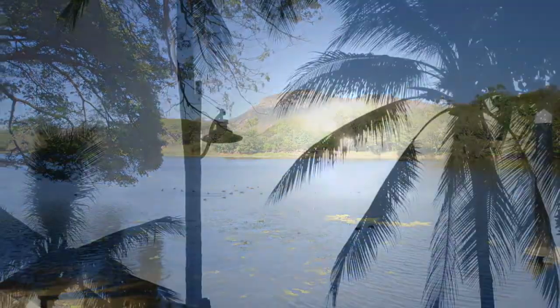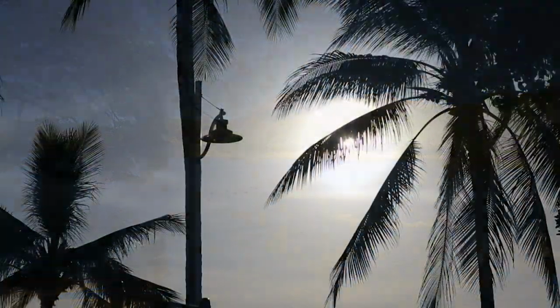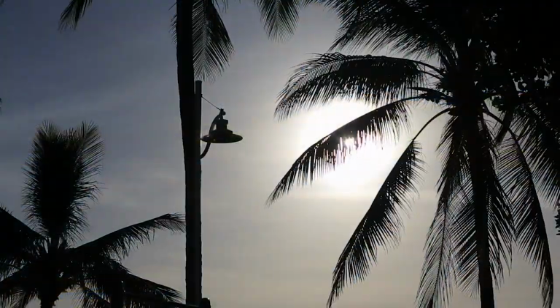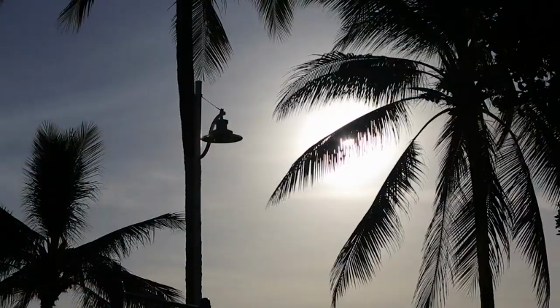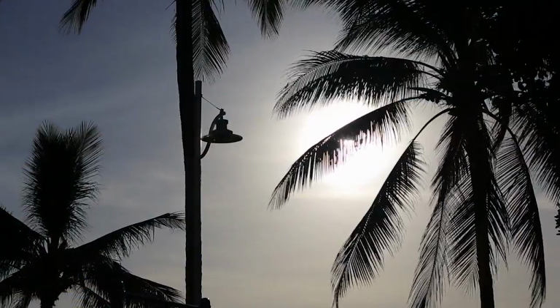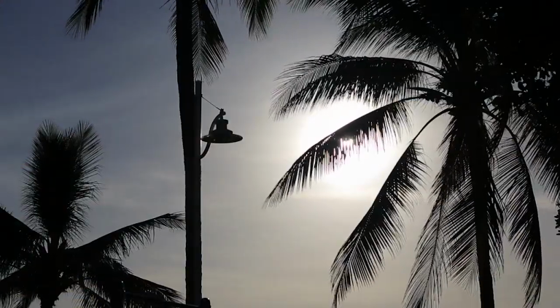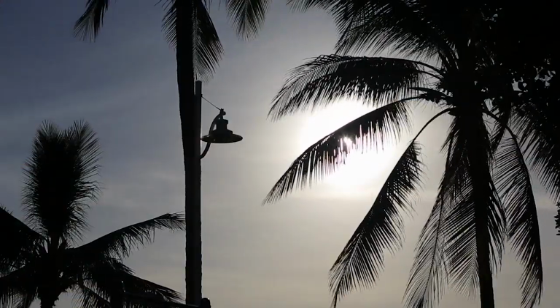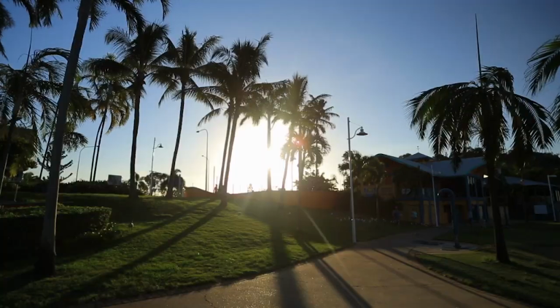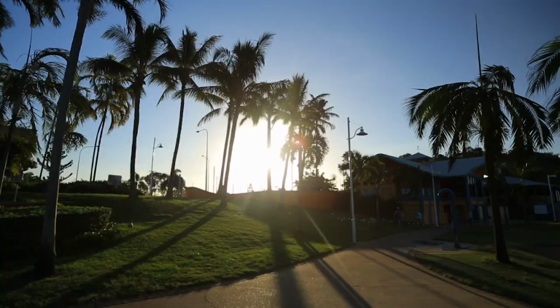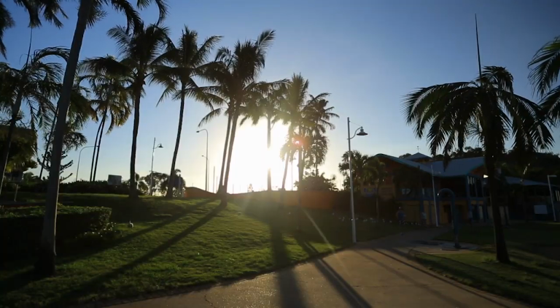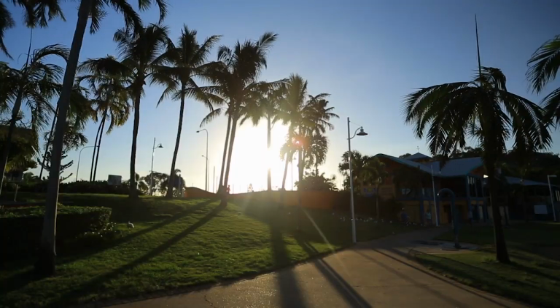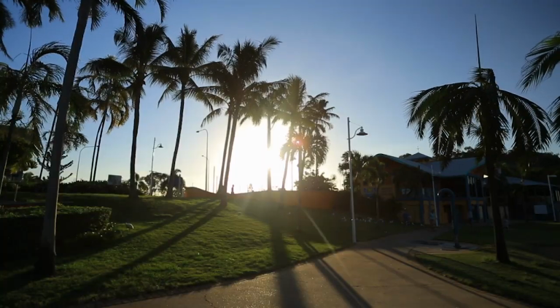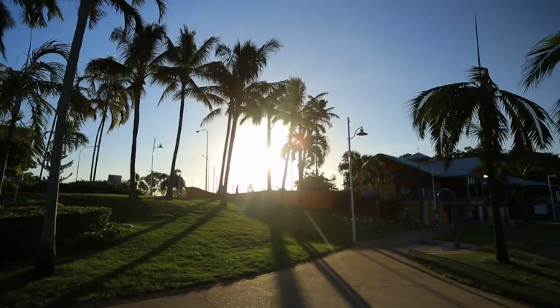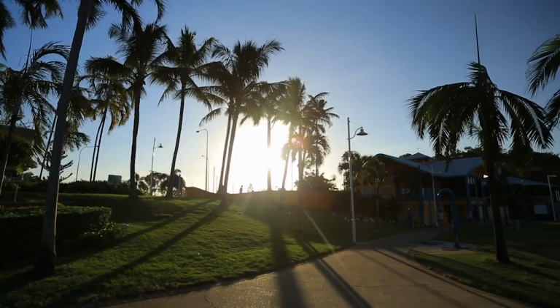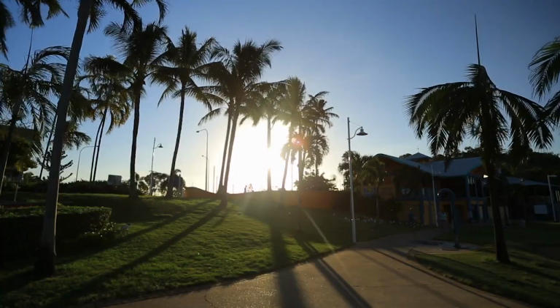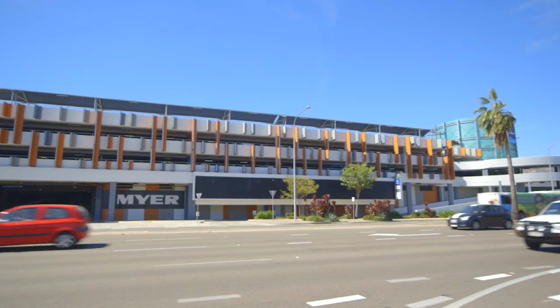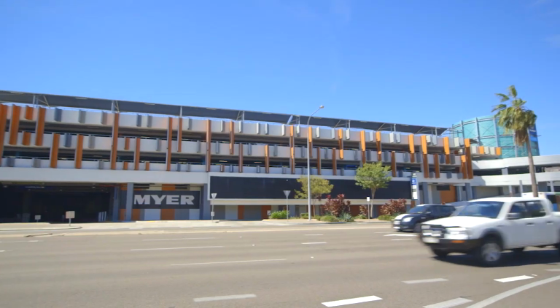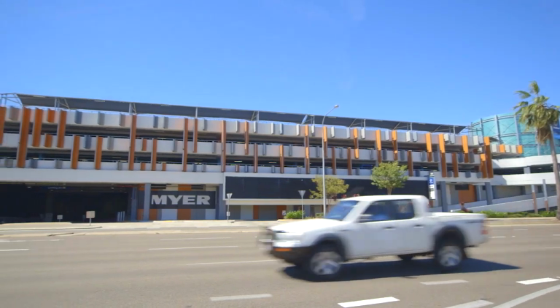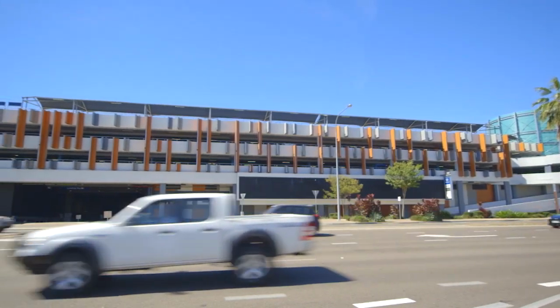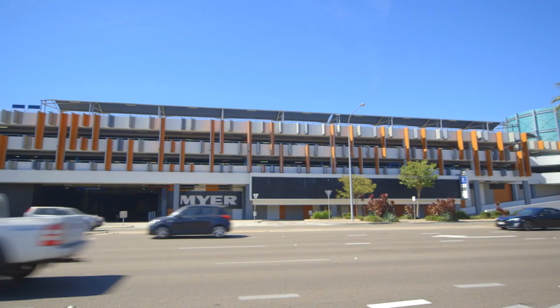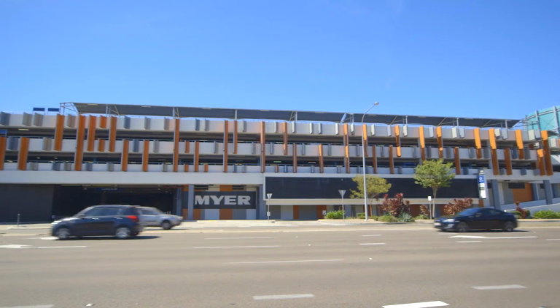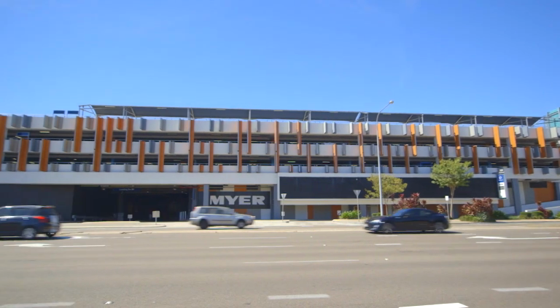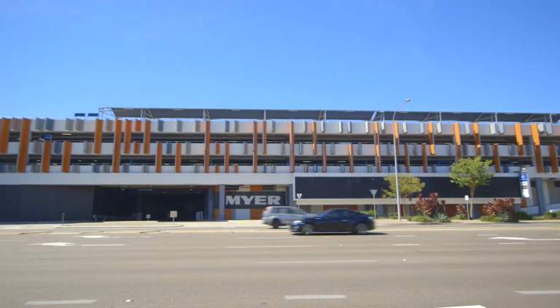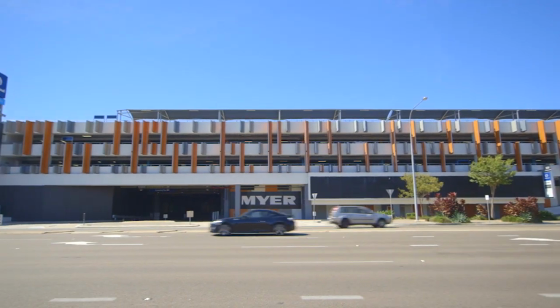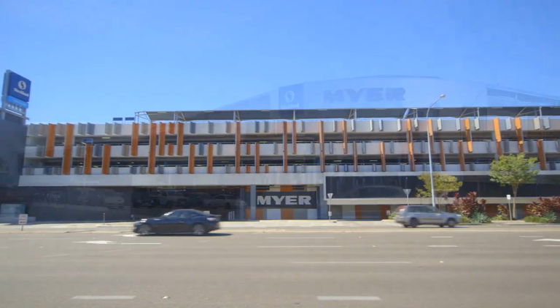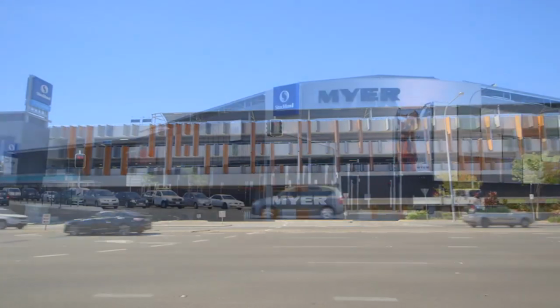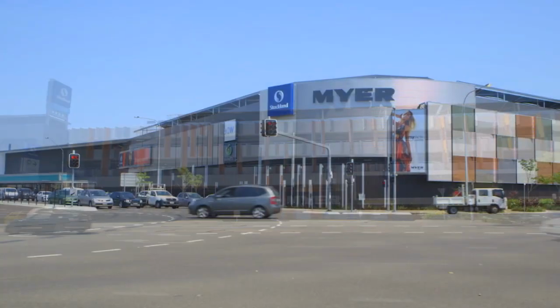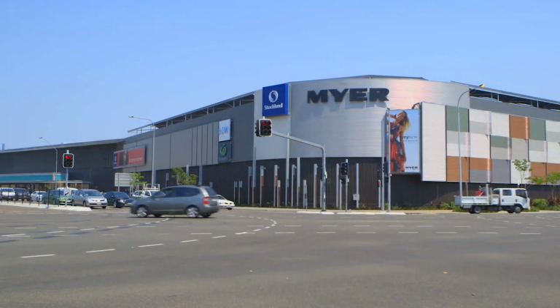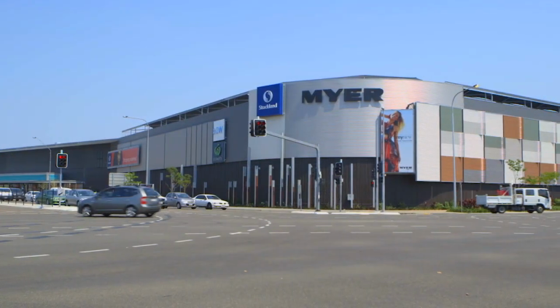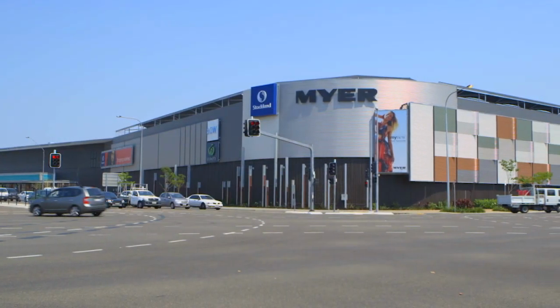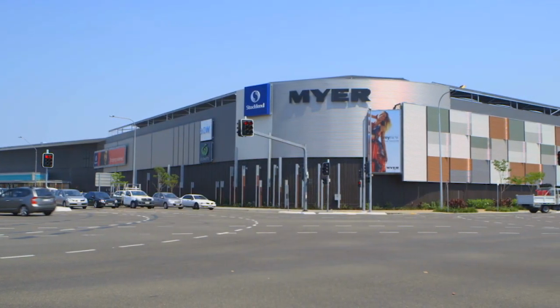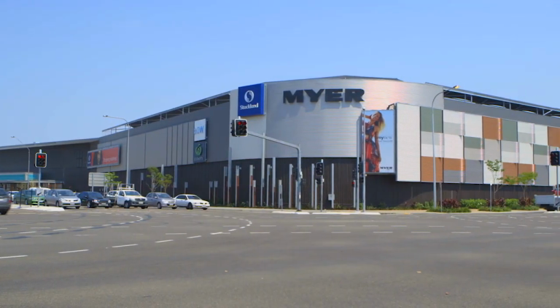This quiet neighbourhood oozes peace and tranquility, but with one of the city's largest shopping centres just five minutes down the road, all of your needs are right at your fingertips.